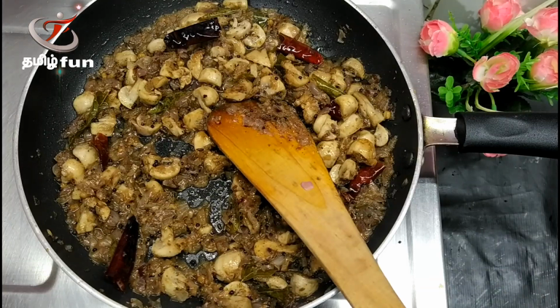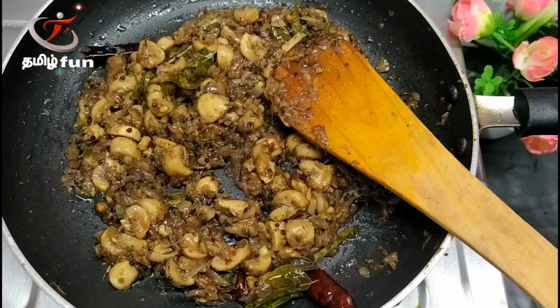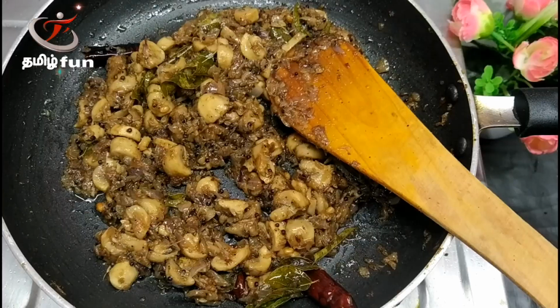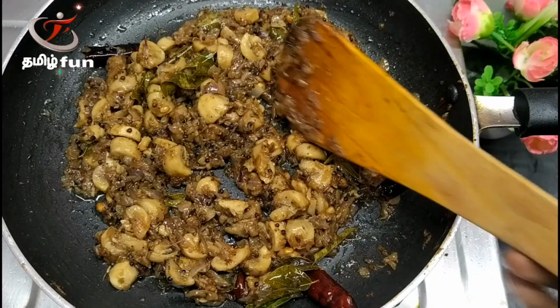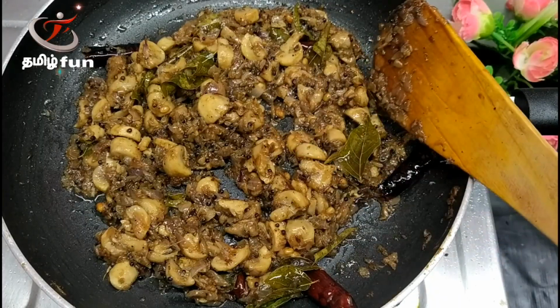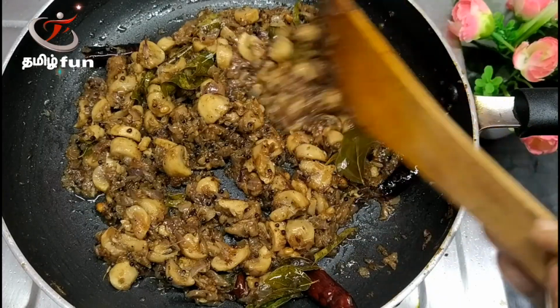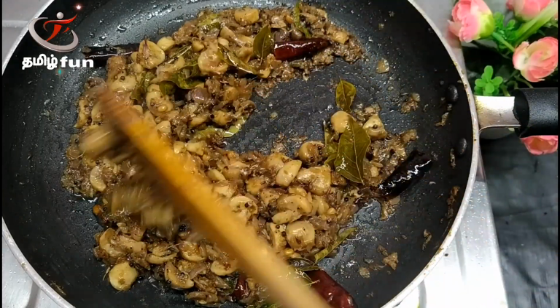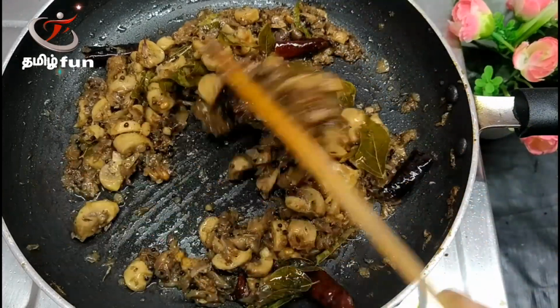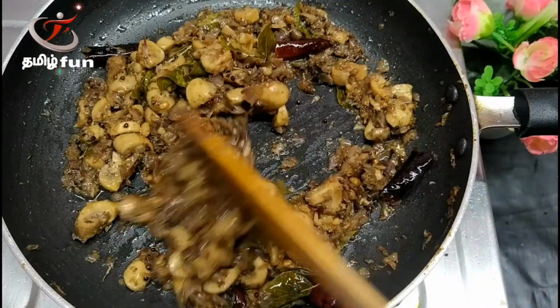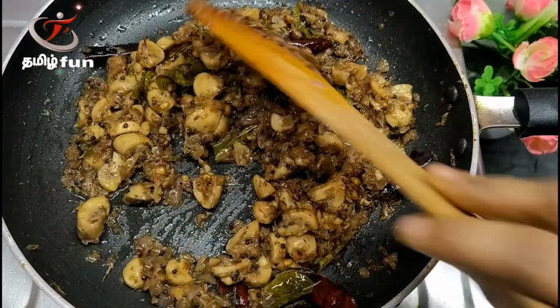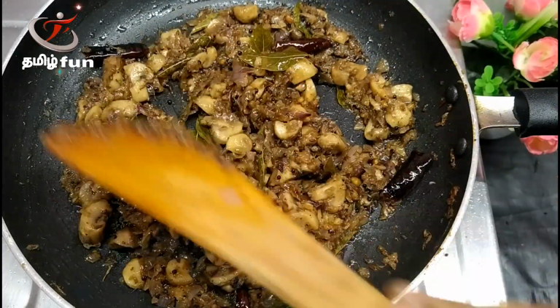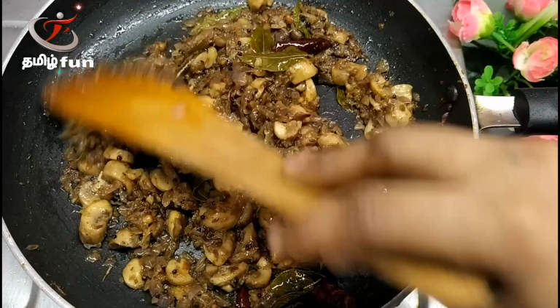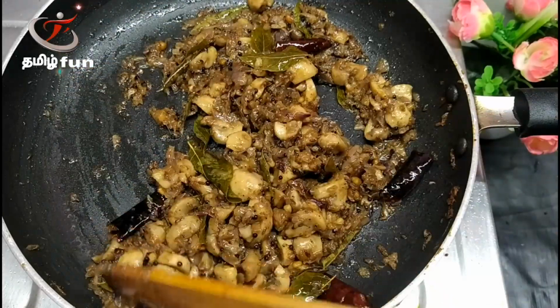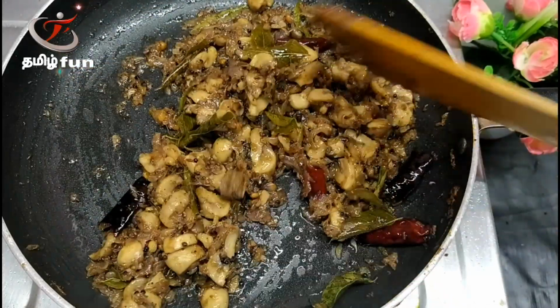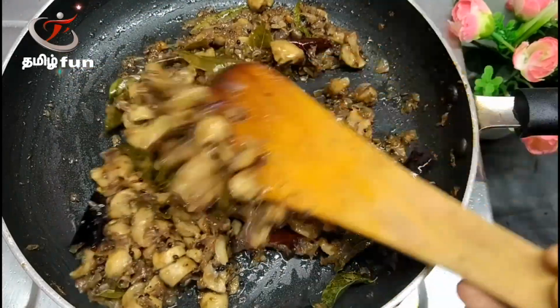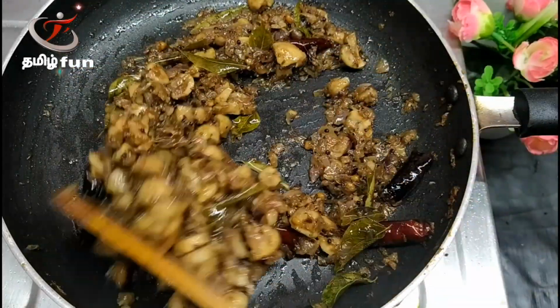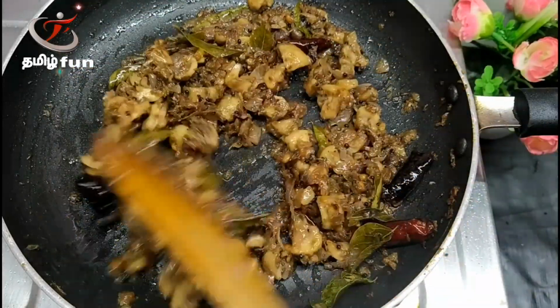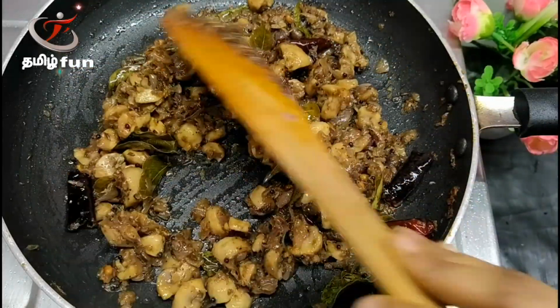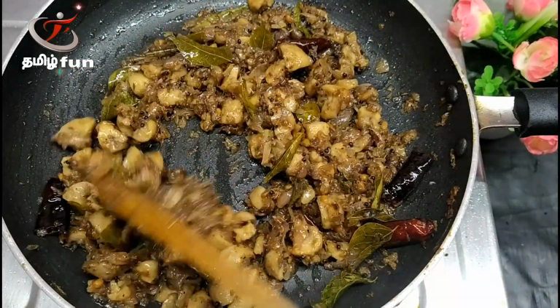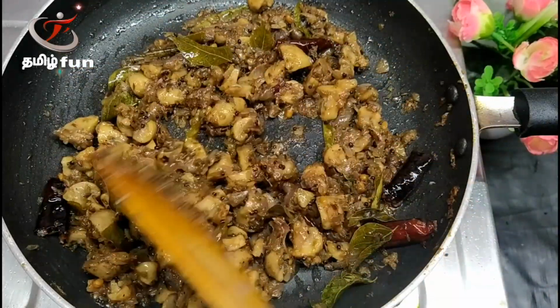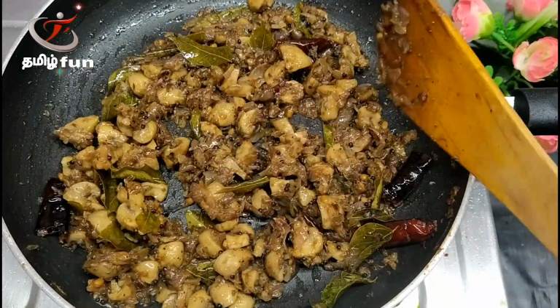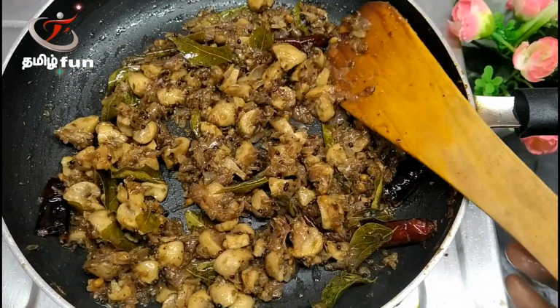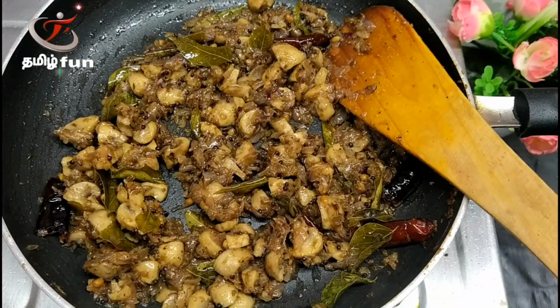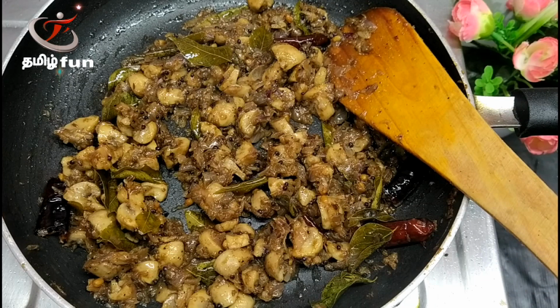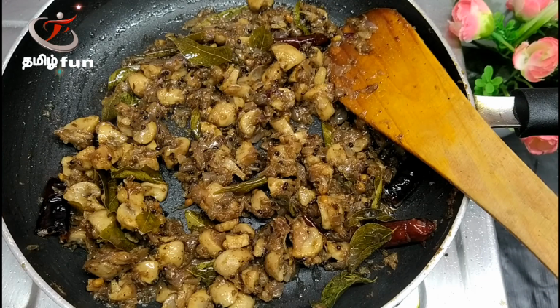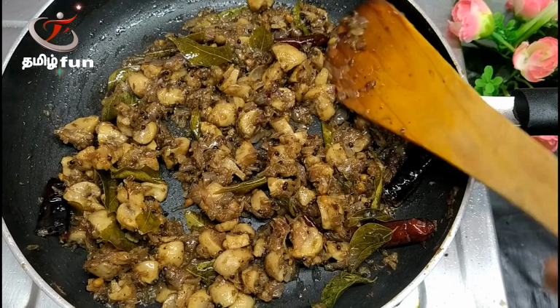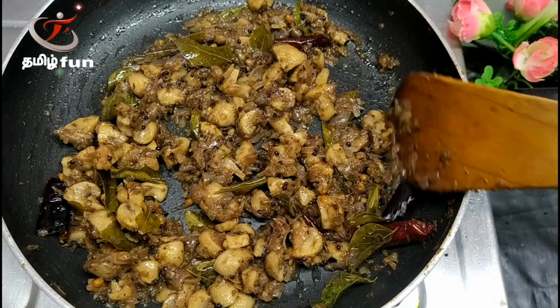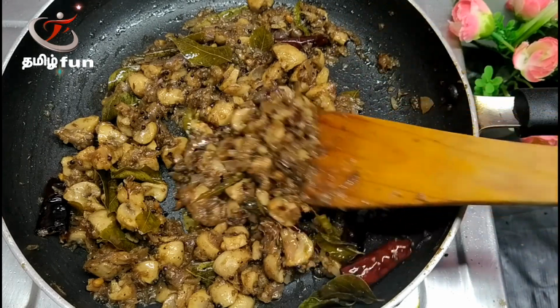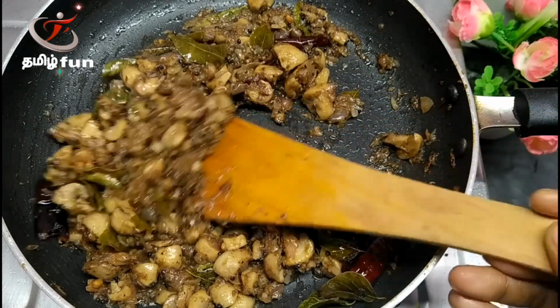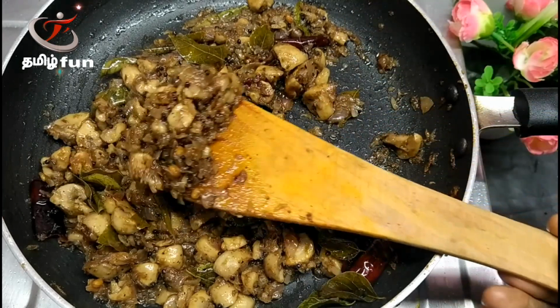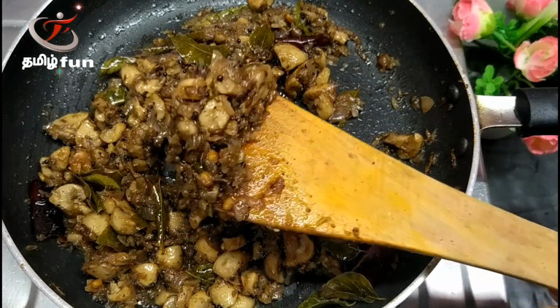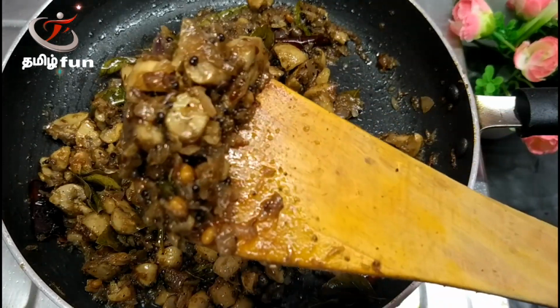After the stove is ready, let's fry it. Put the mushrooms up and load it well. The mushroom pepper fry is ready.